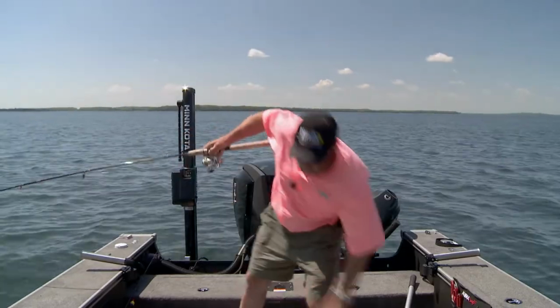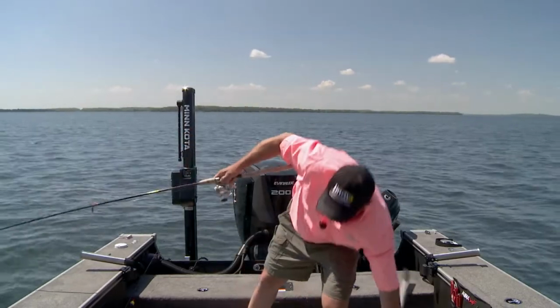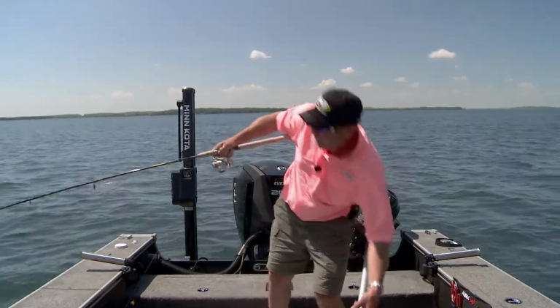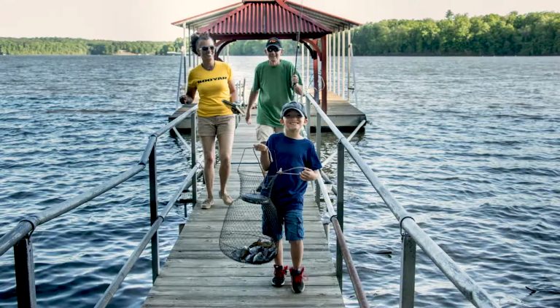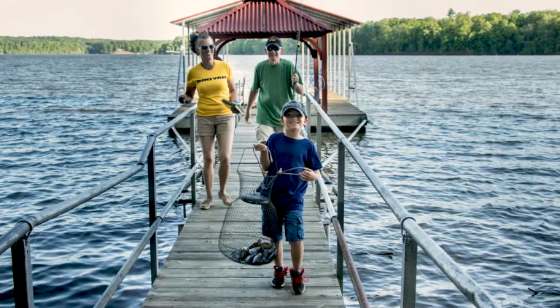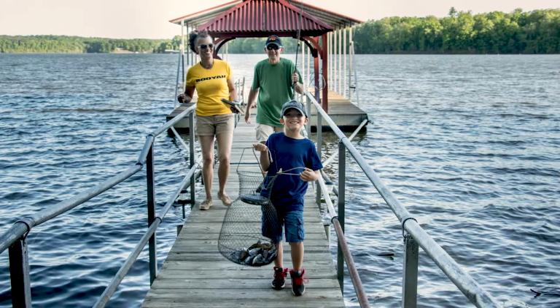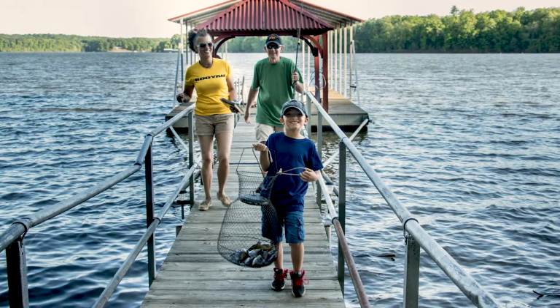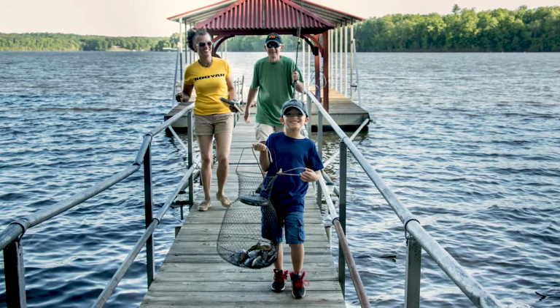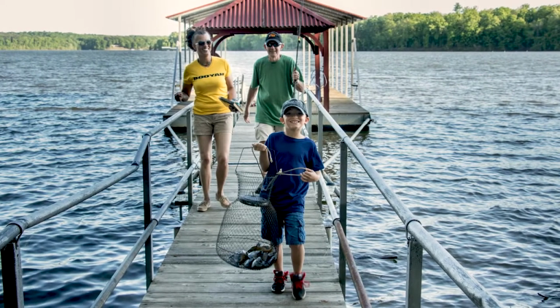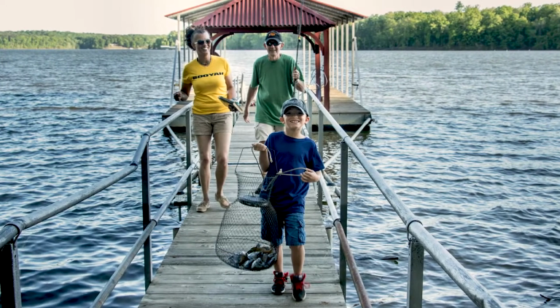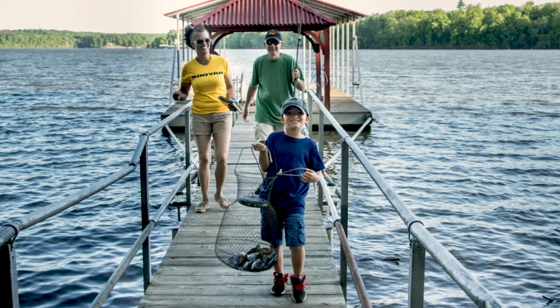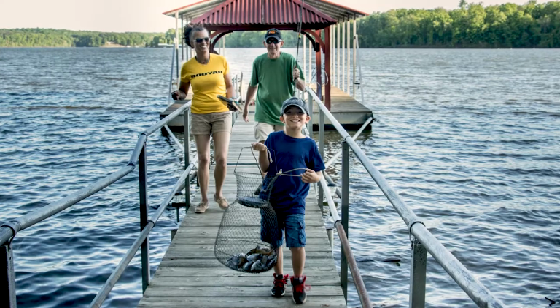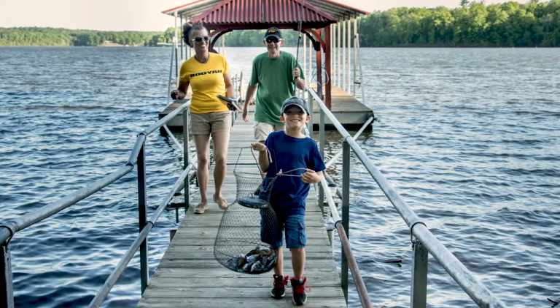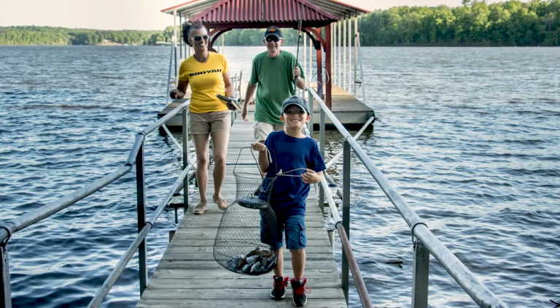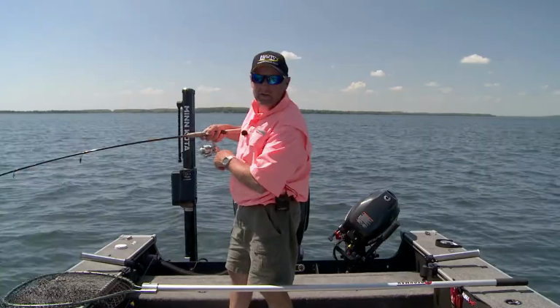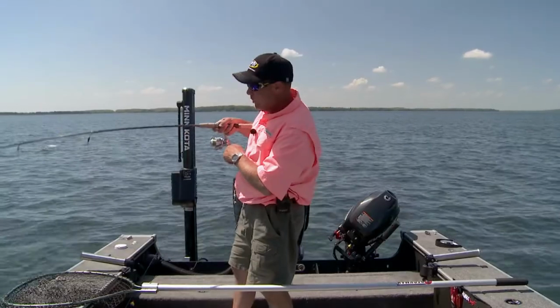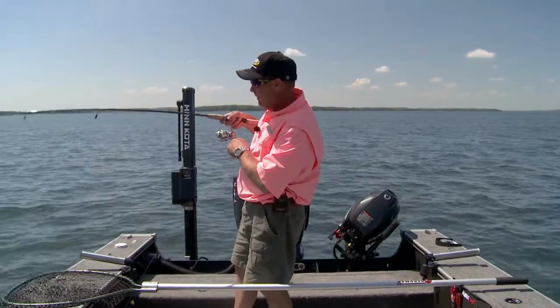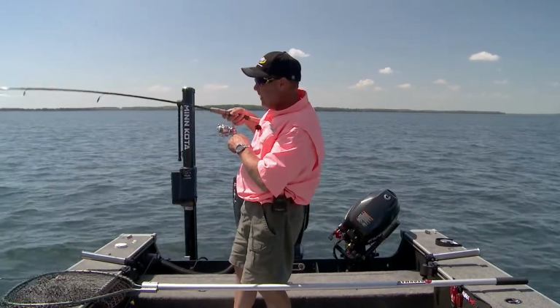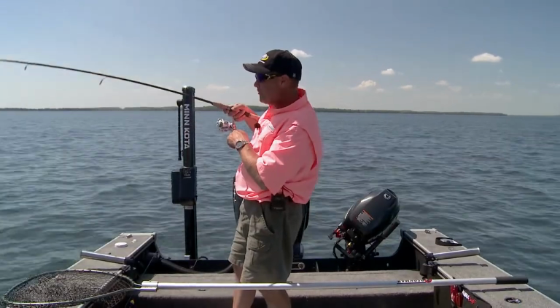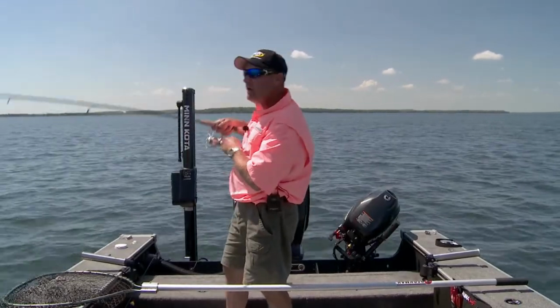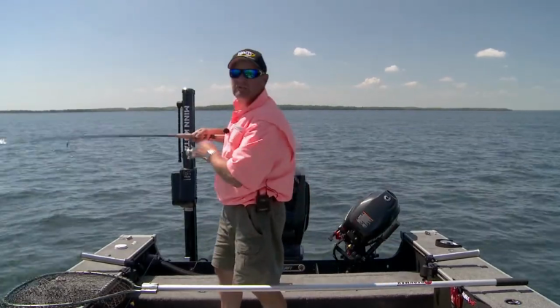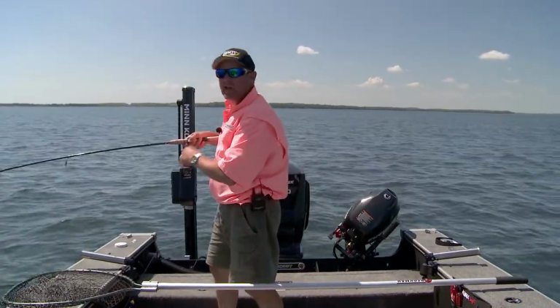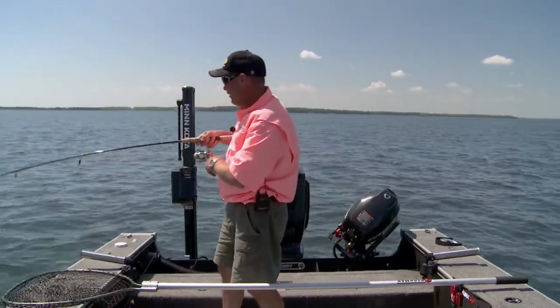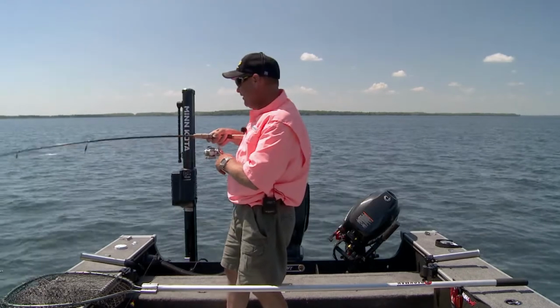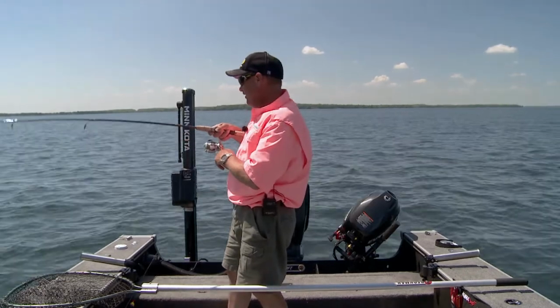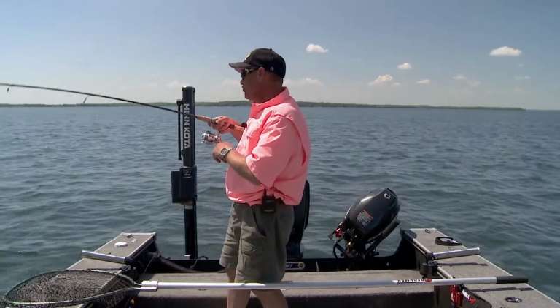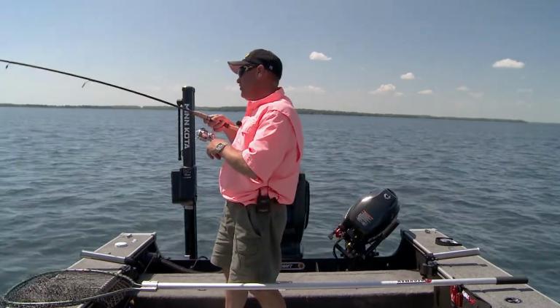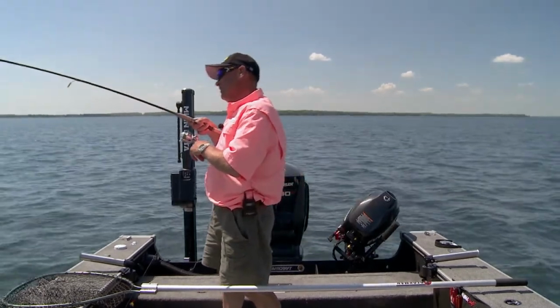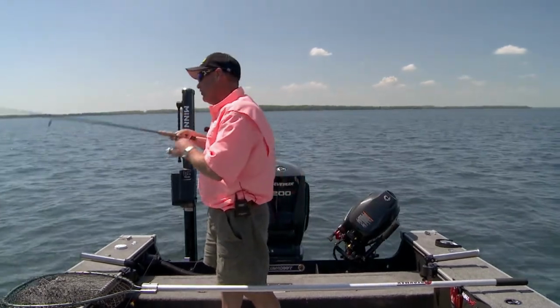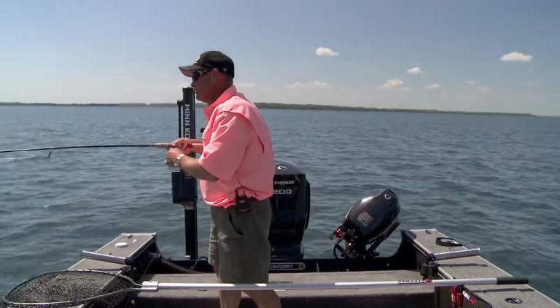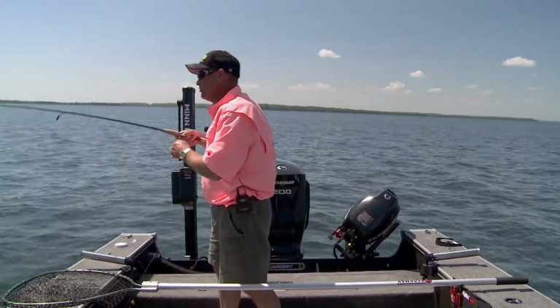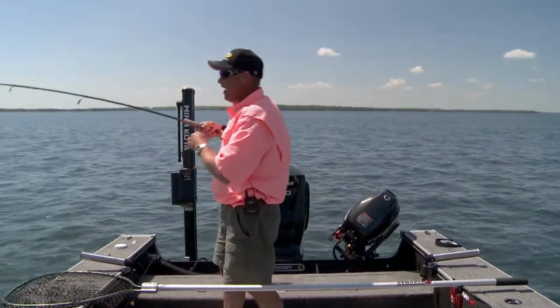Watch a bobber go down, and so many of us started fishing this way when we were kids, and then you kind of forget about it, feeling like it's just kid stuff, and really it's so much more than that.